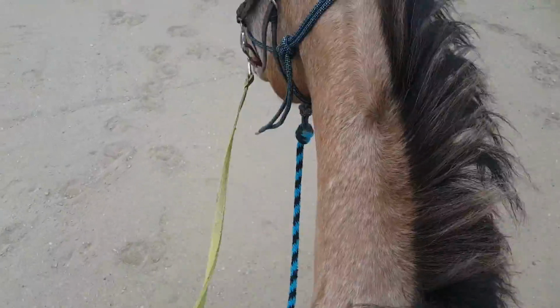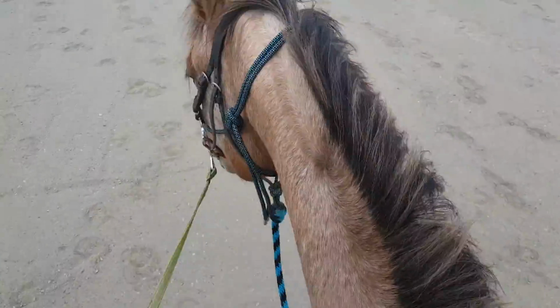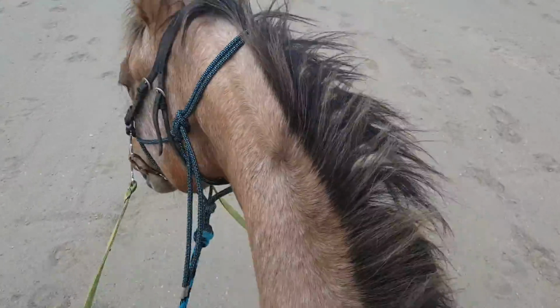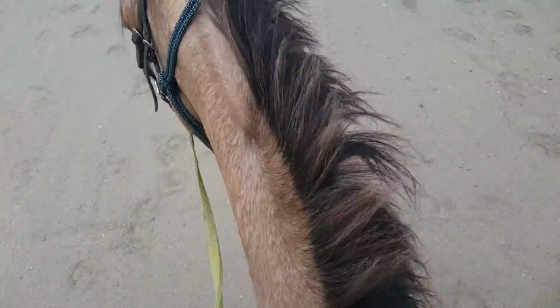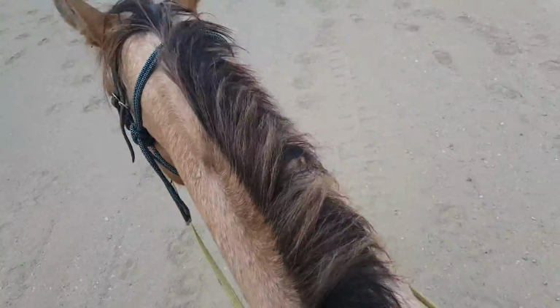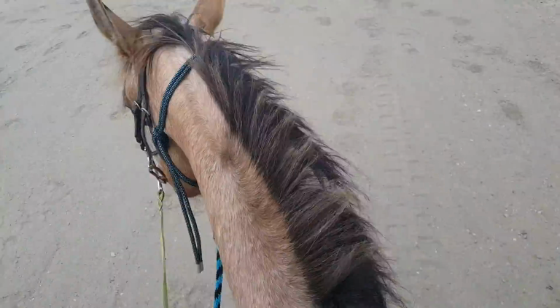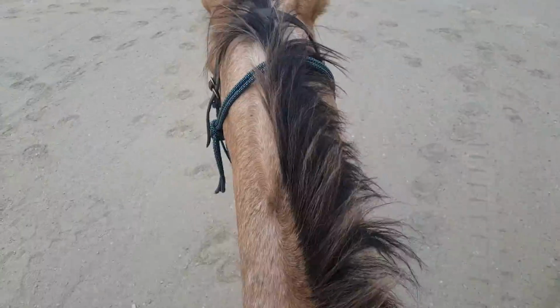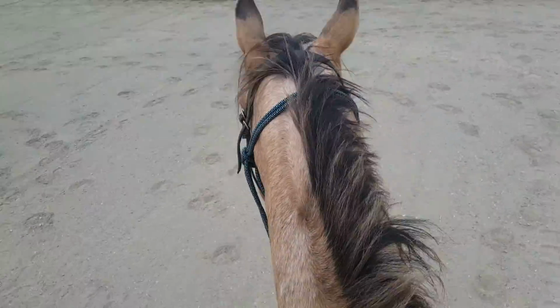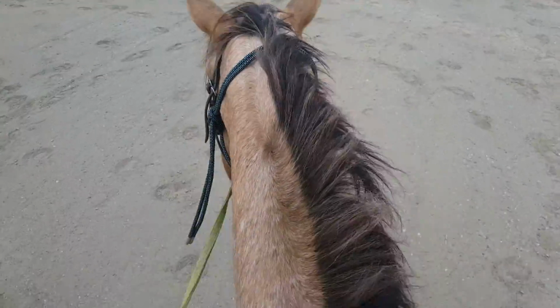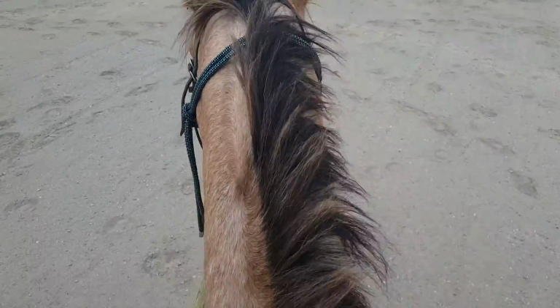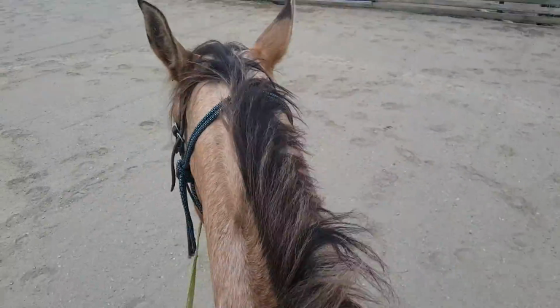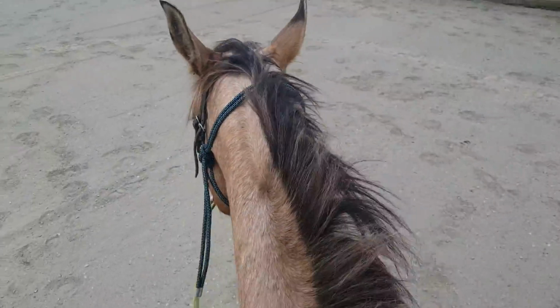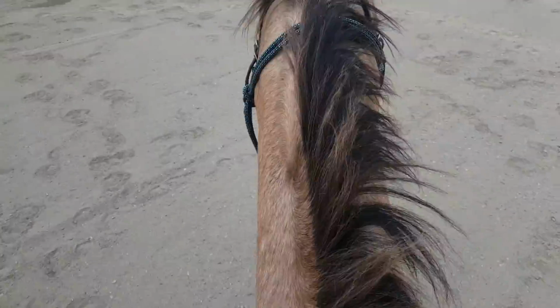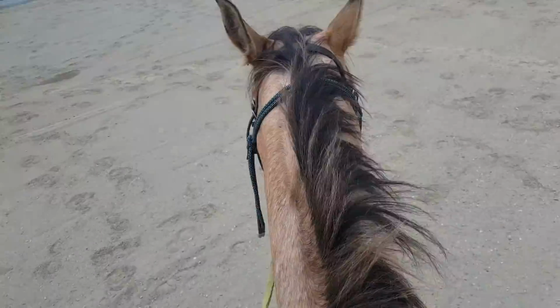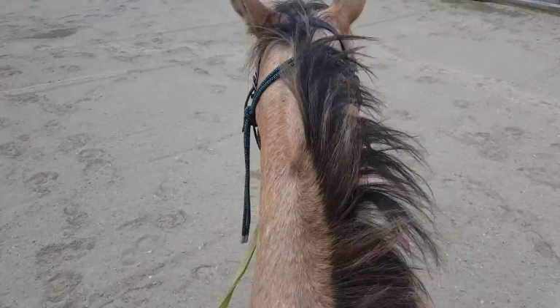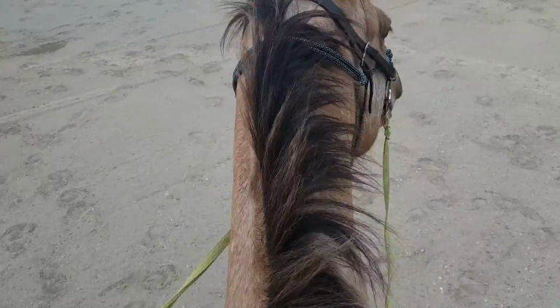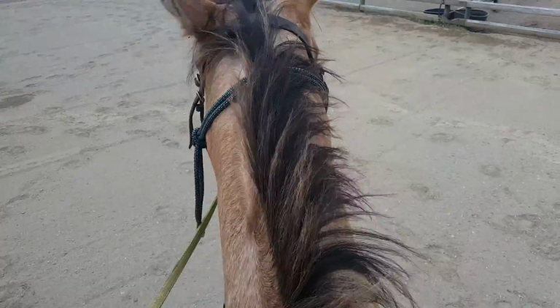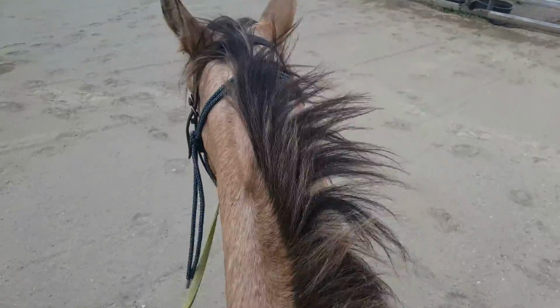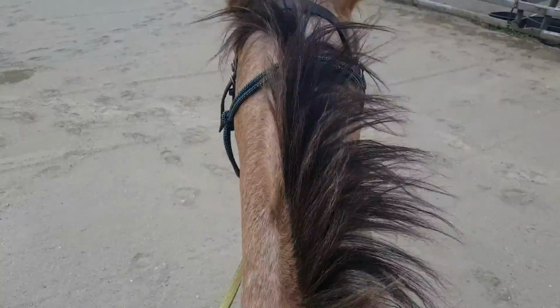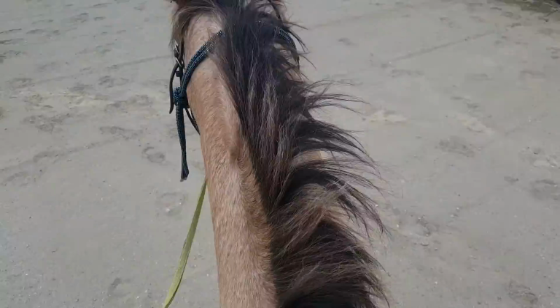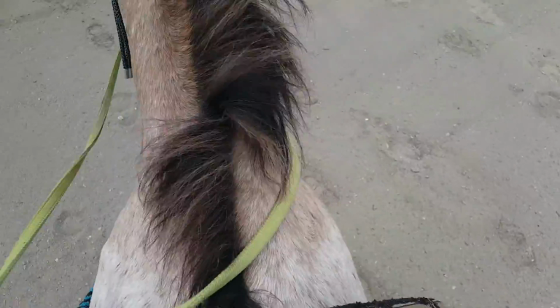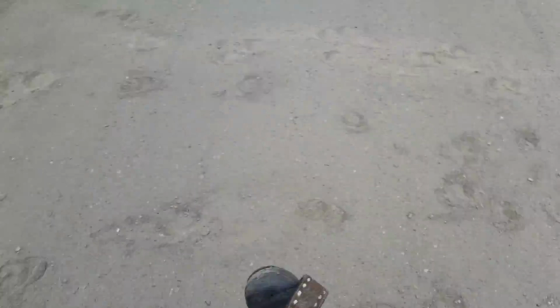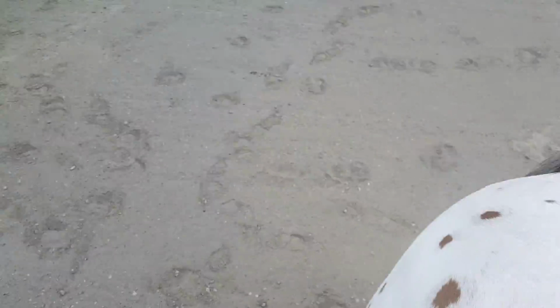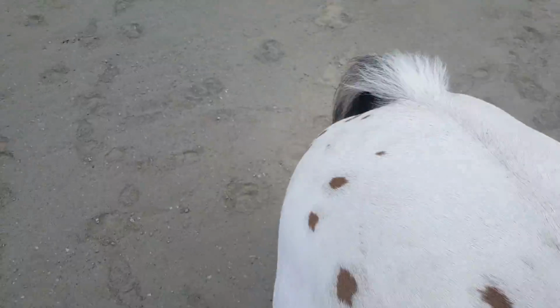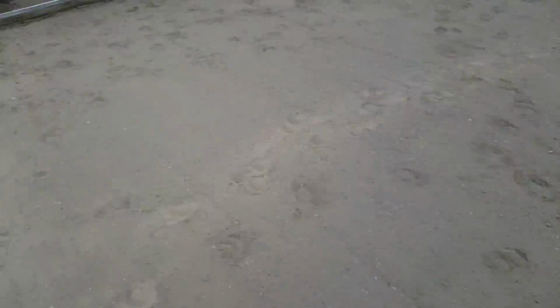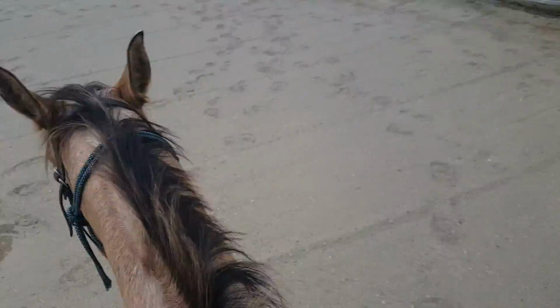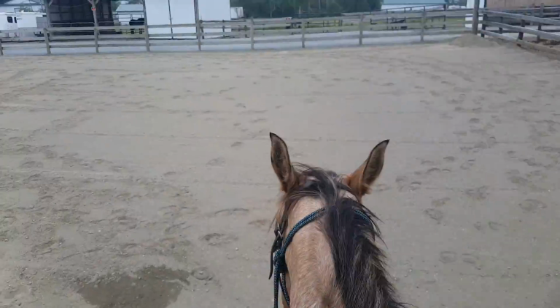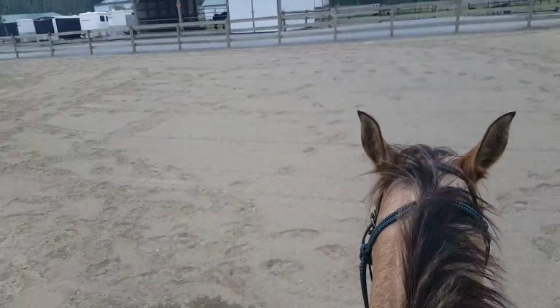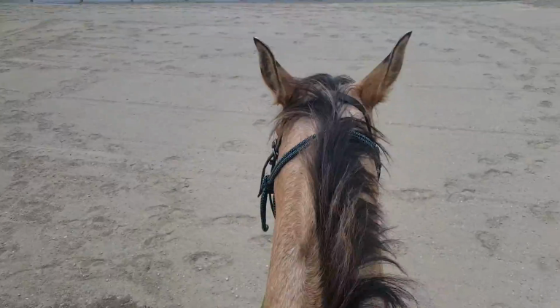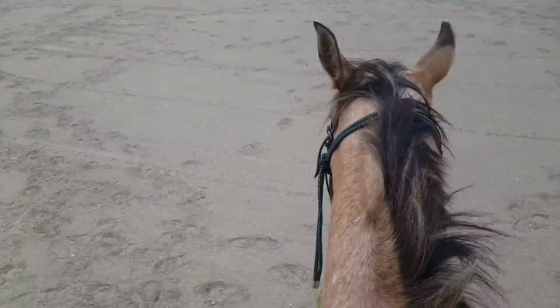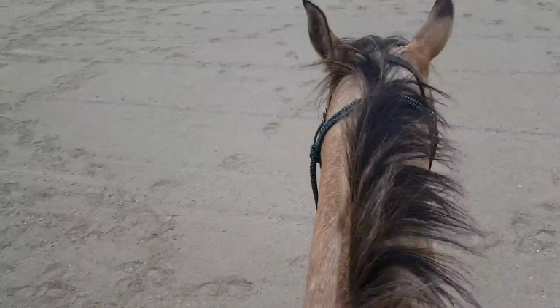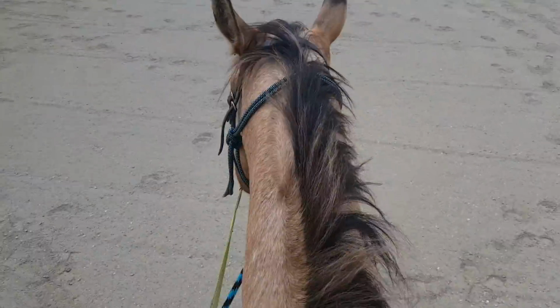Hey guys, so as I said I was gonna try and resume back to filming. This is one of my client horses. He's a beautiful giant appy — he's almost 16 hands.